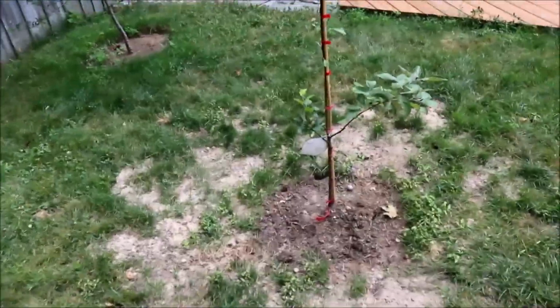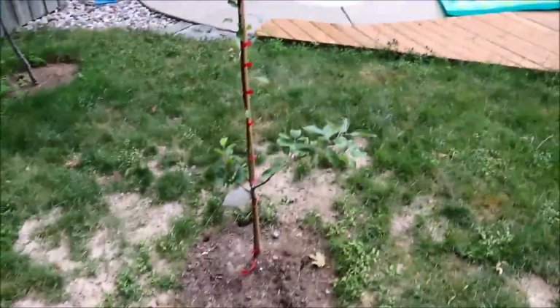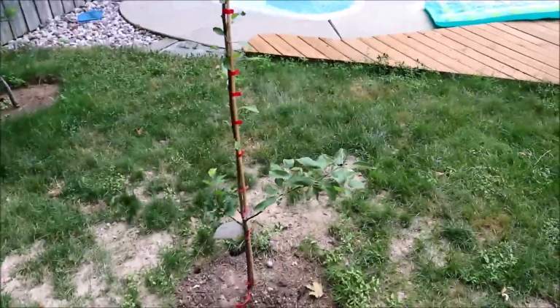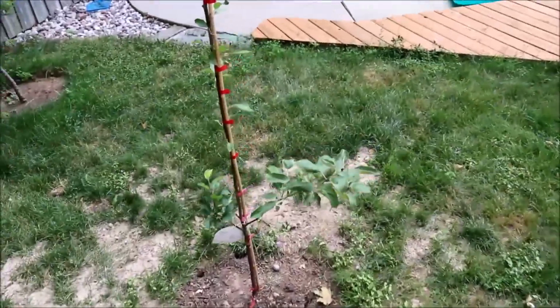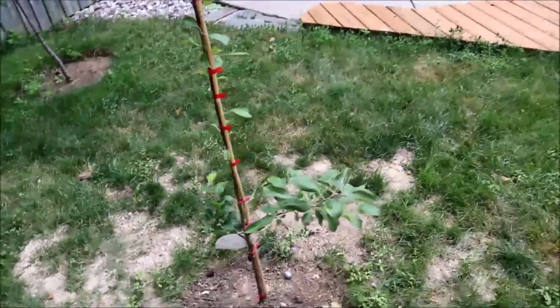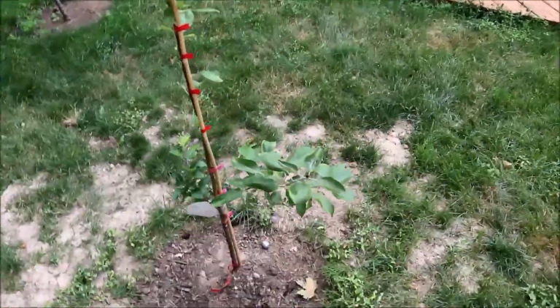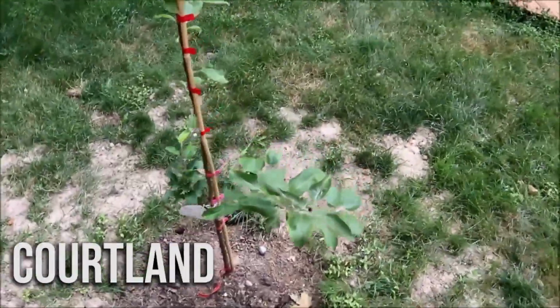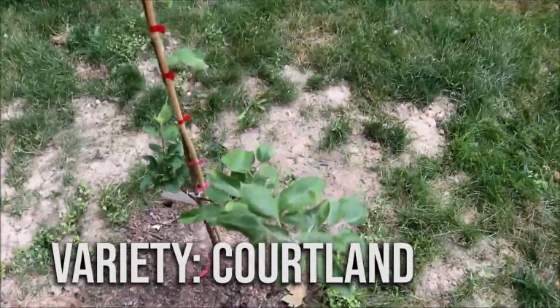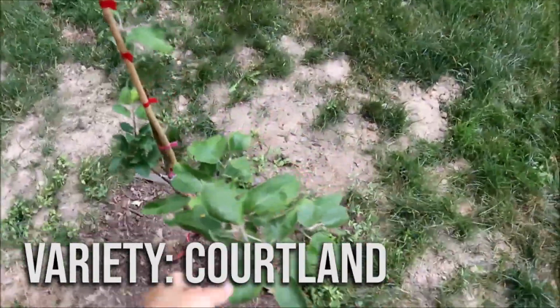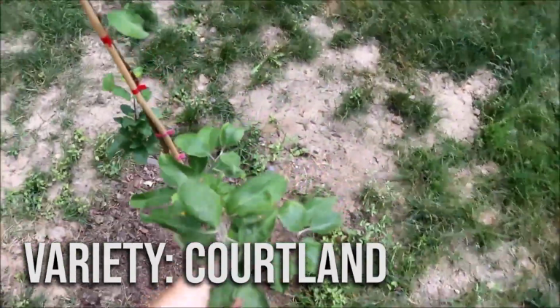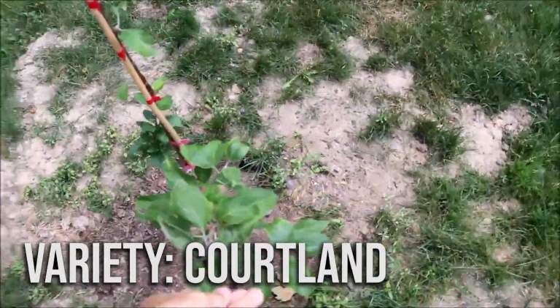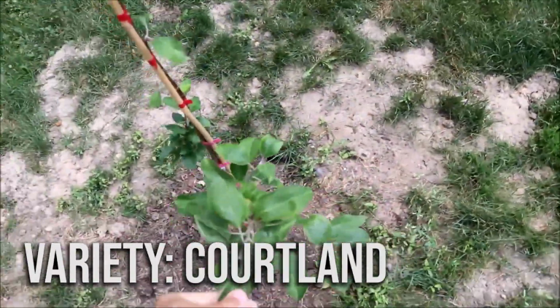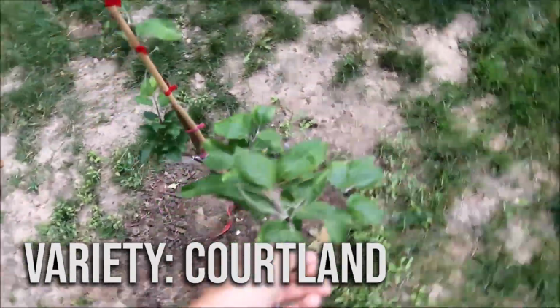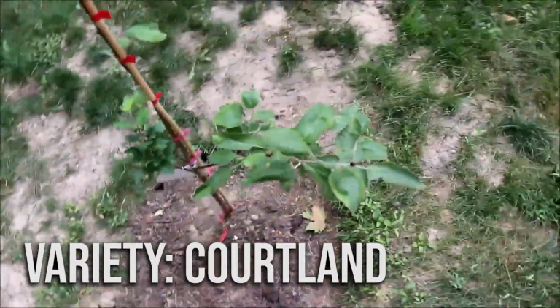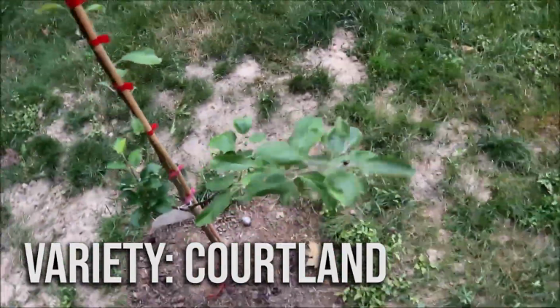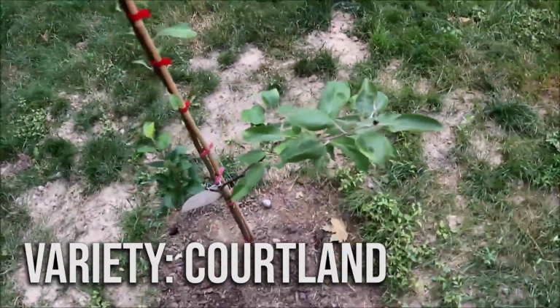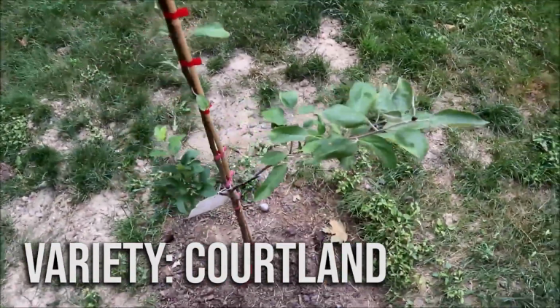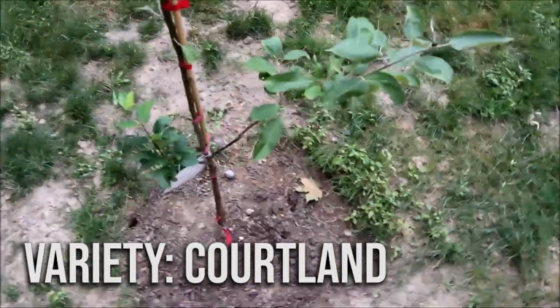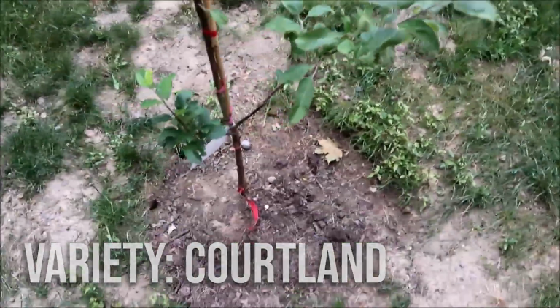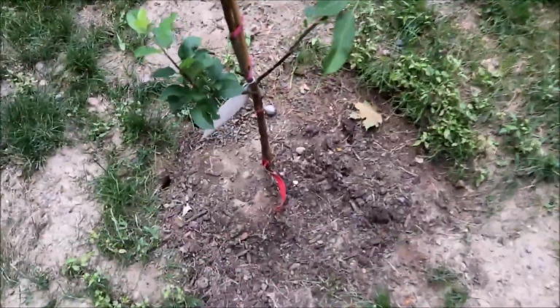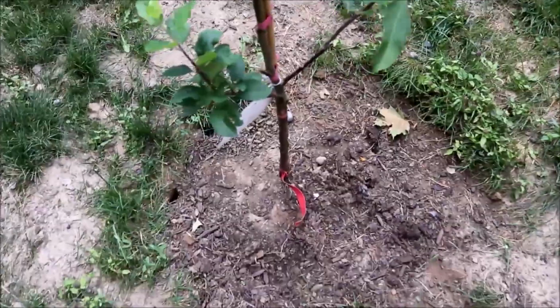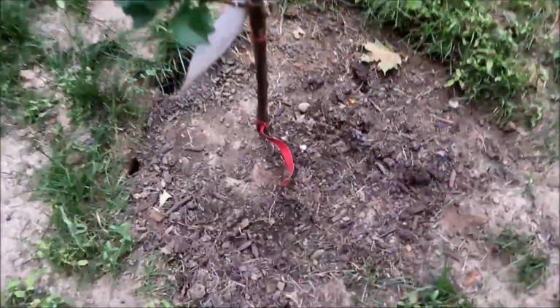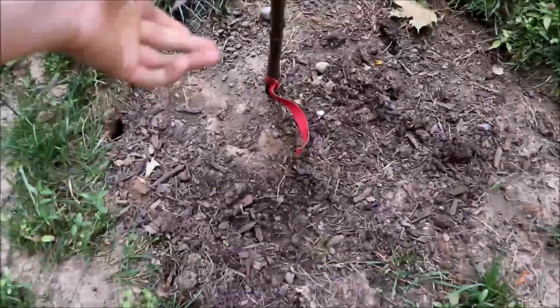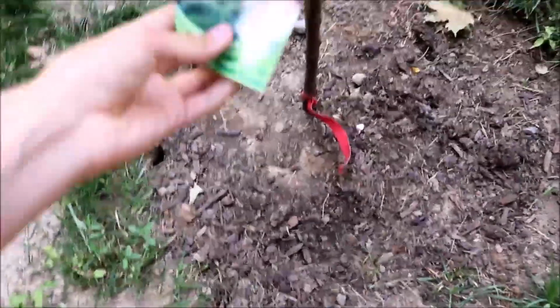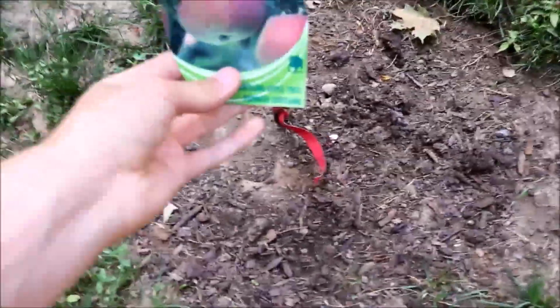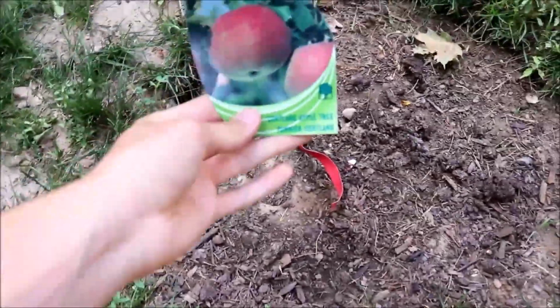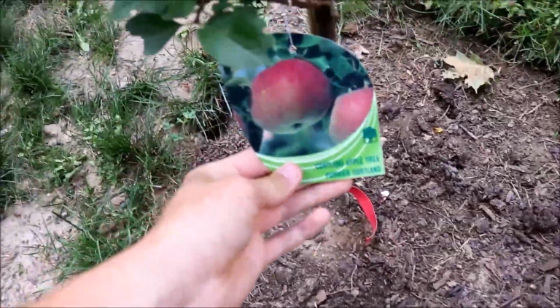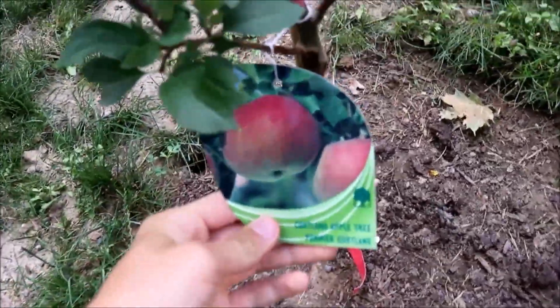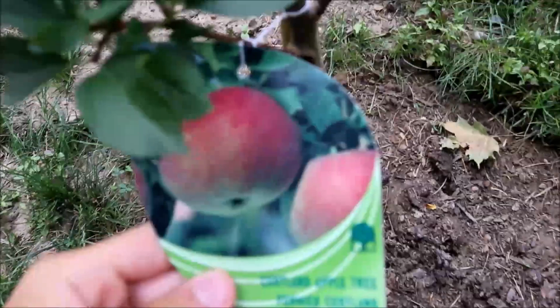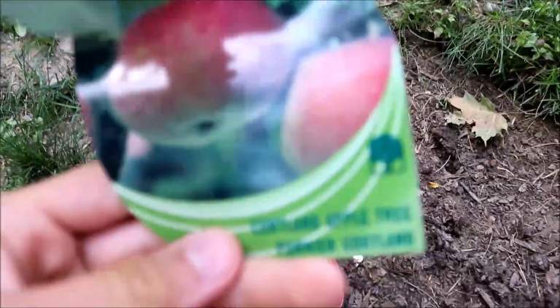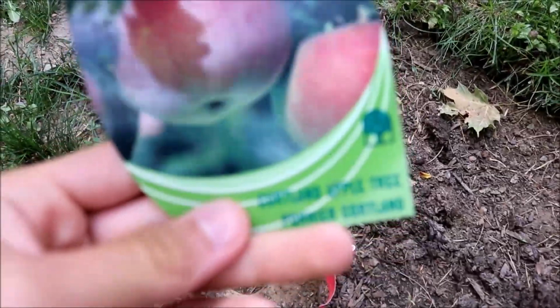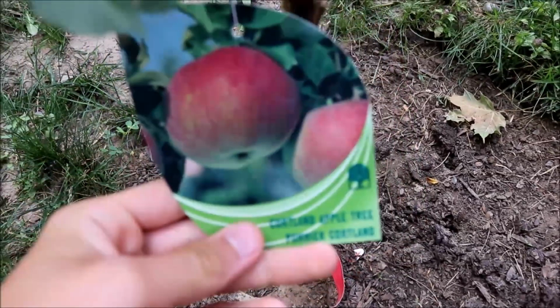This last tree is a Cortland apple tree. I bought it with the Macintosh and planted it at the same time. It looks pretty healthy so far, but it doesn't have as much foliage as the Macintosh.